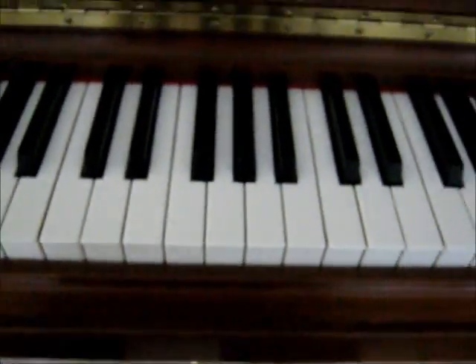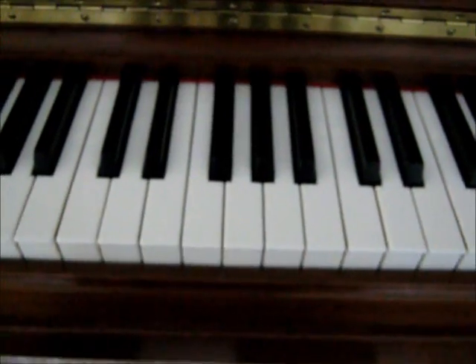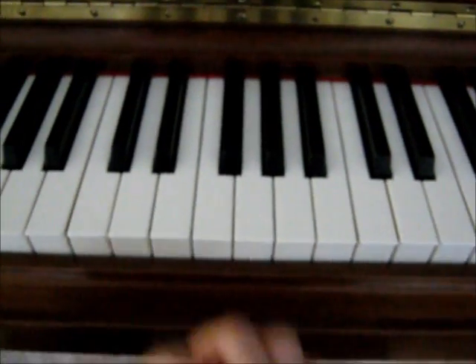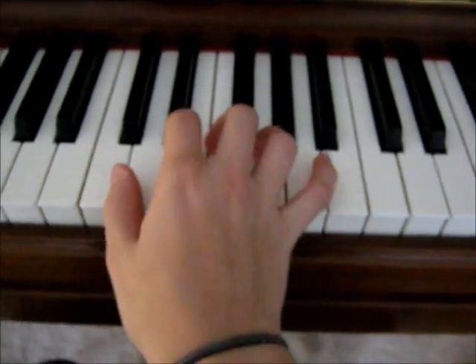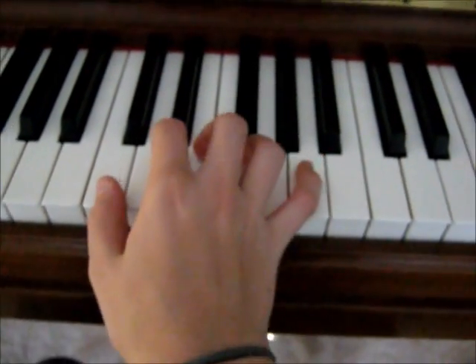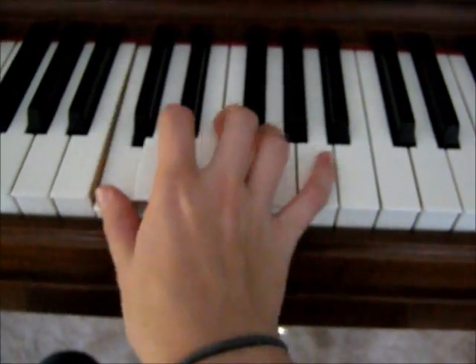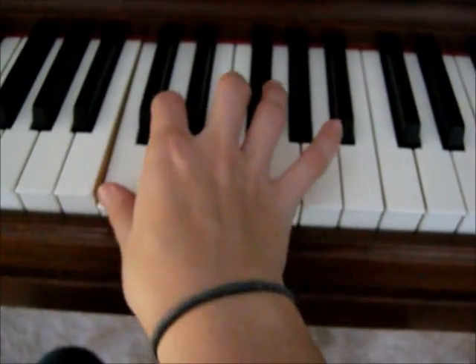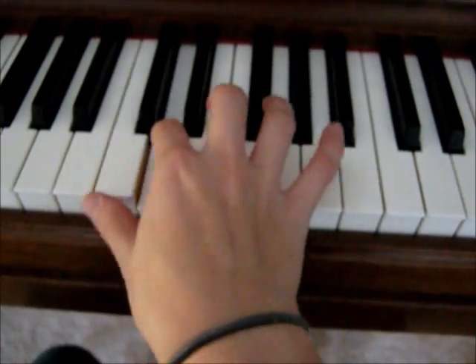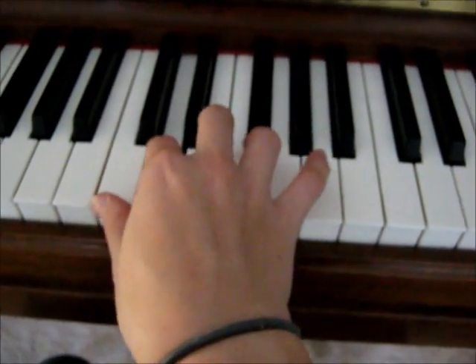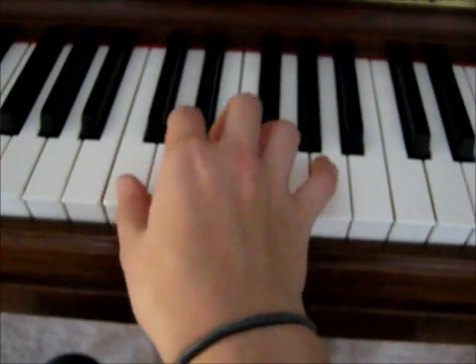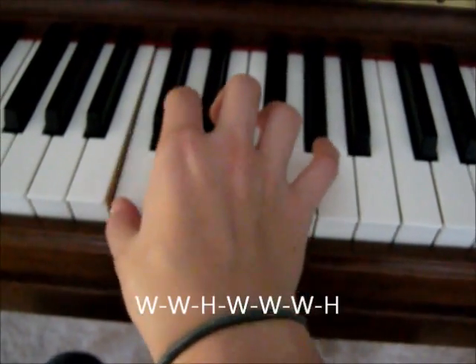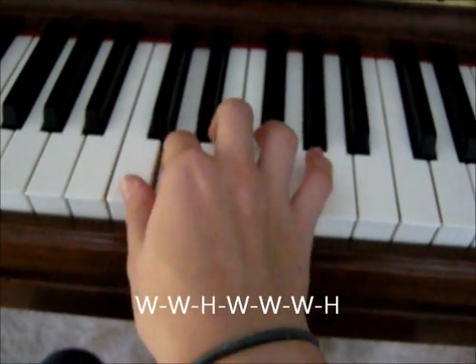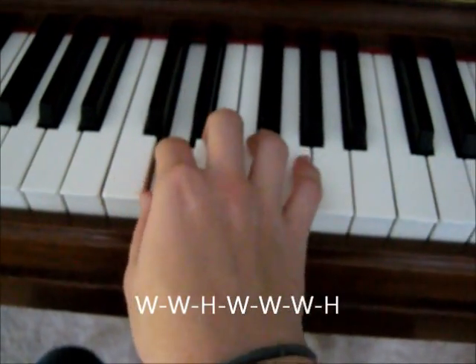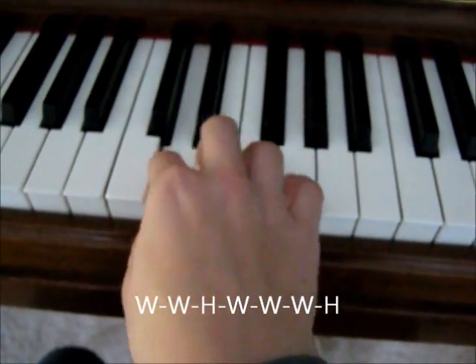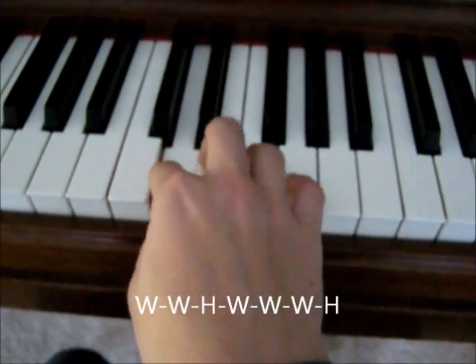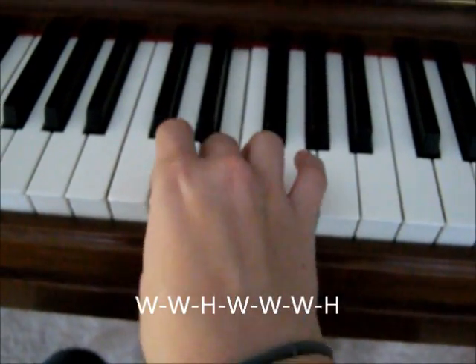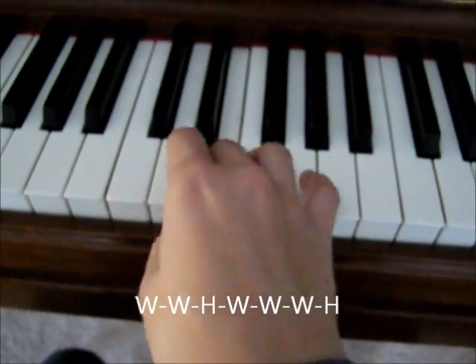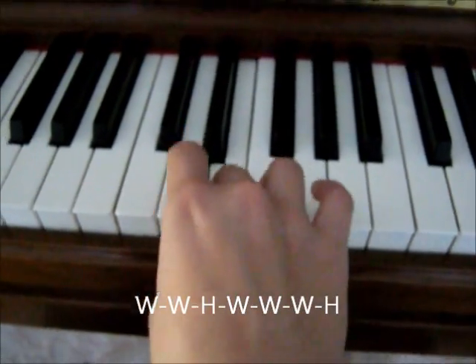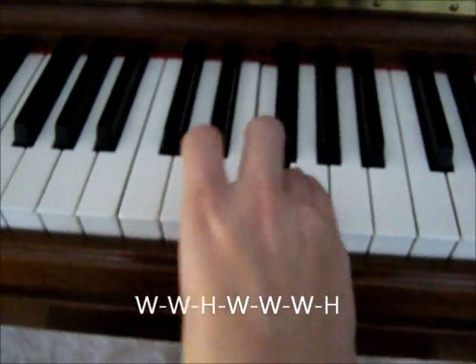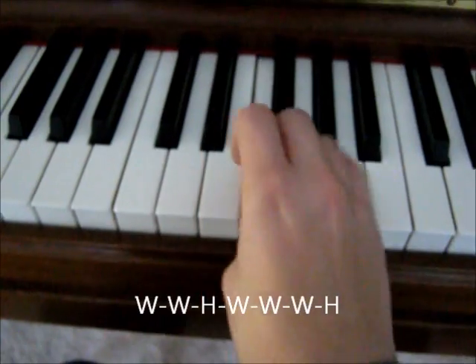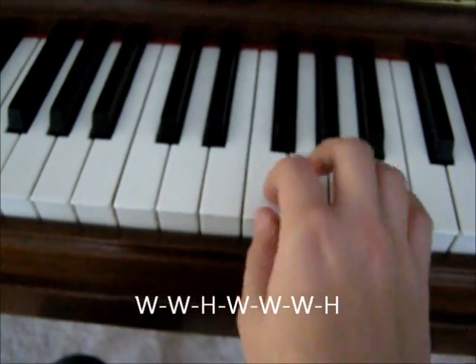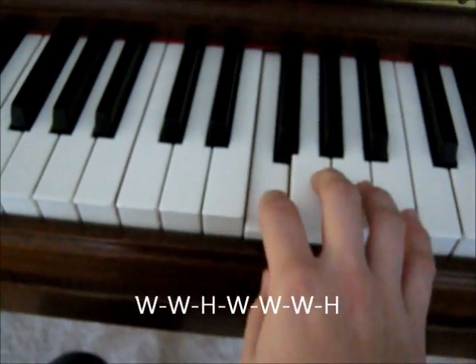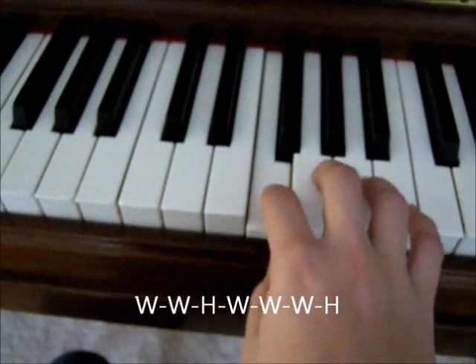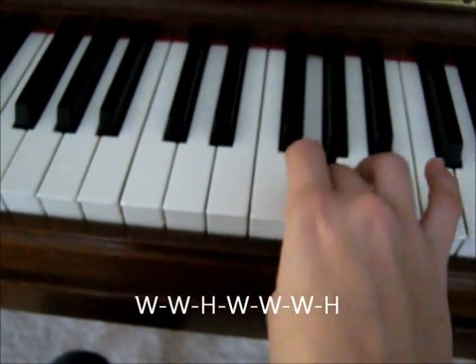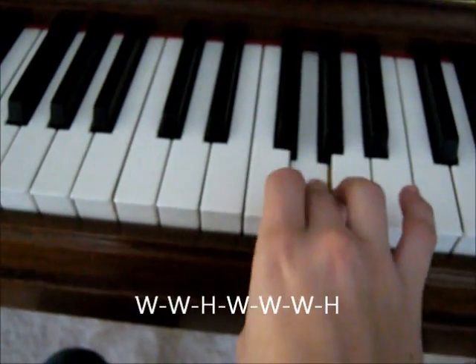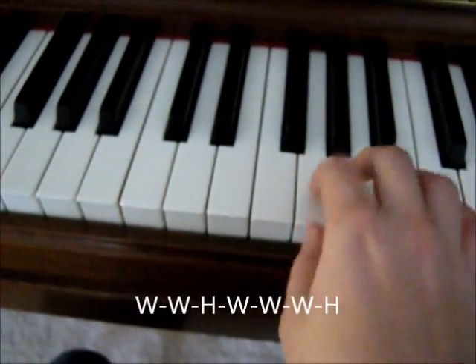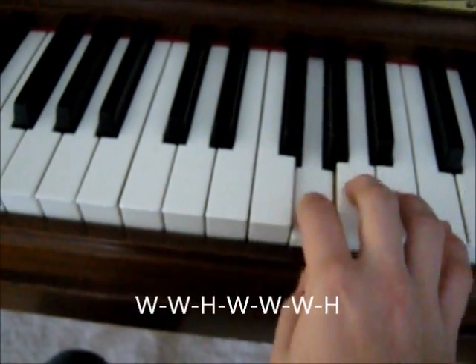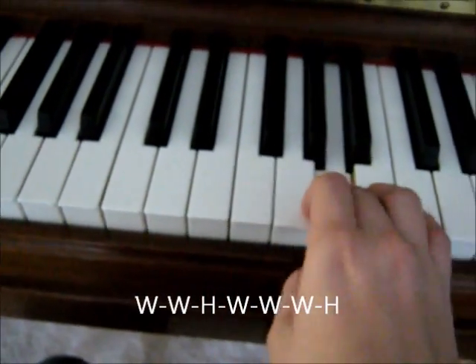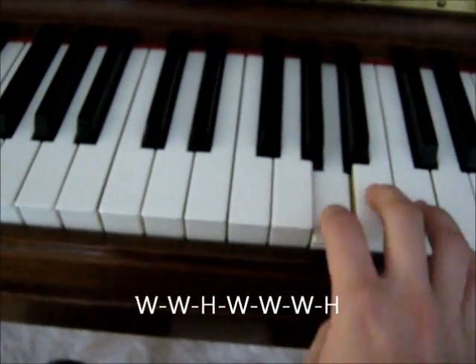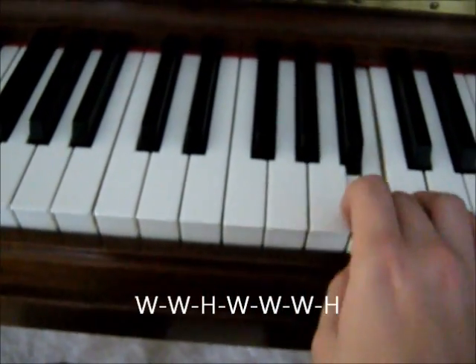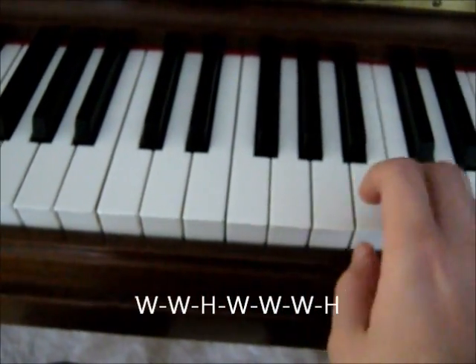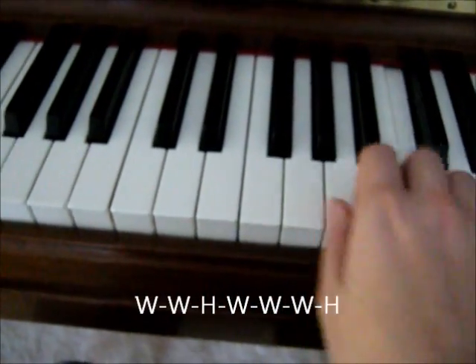That's a major scale. It goes whole step, whole step, whole step, half step, whole step, whole step, whole step, half step.